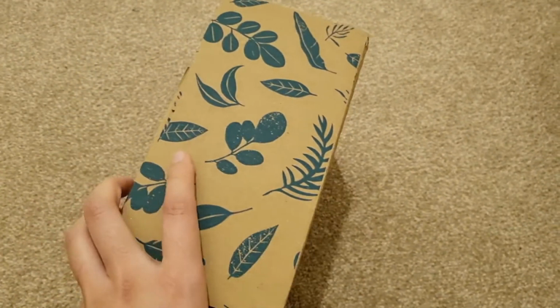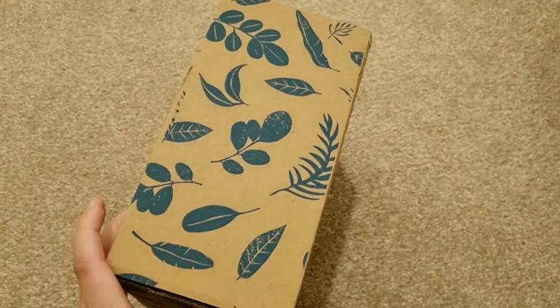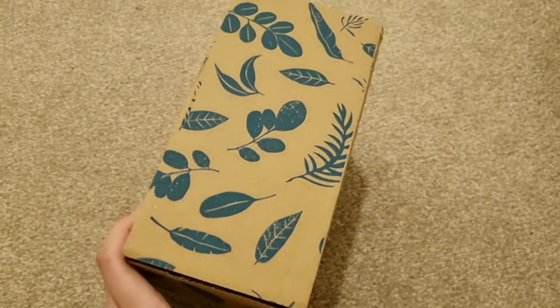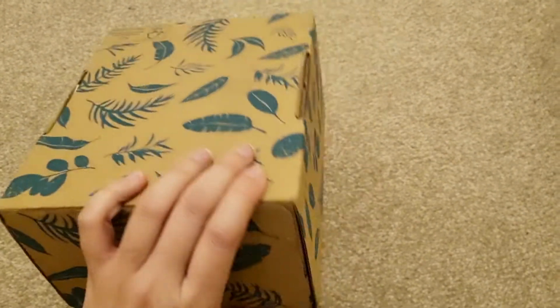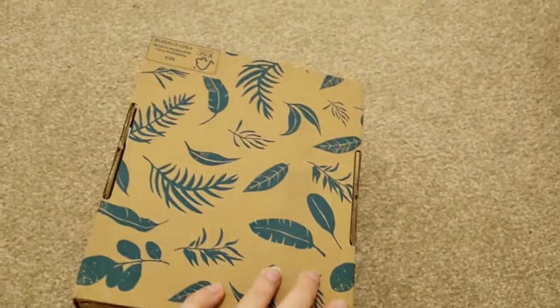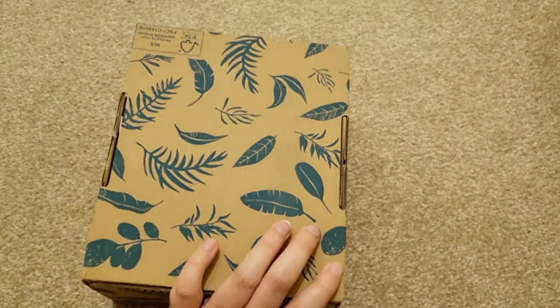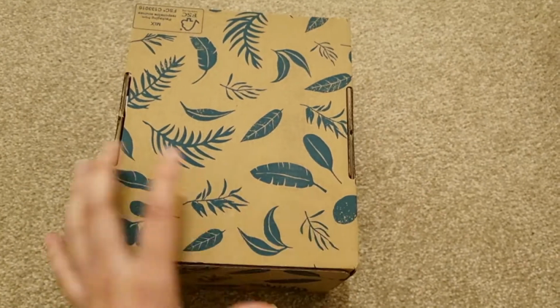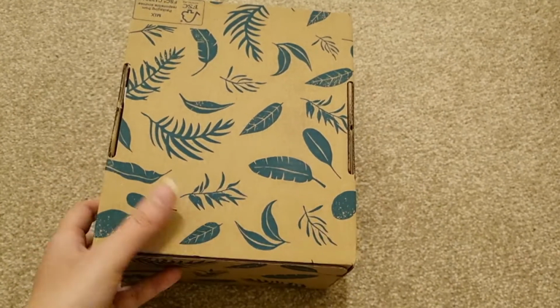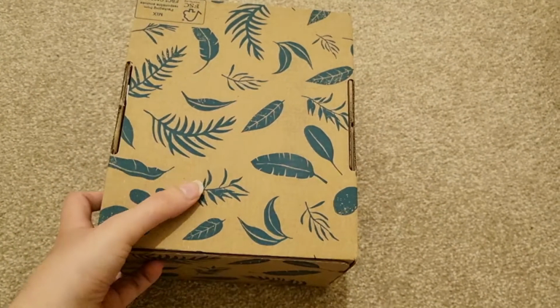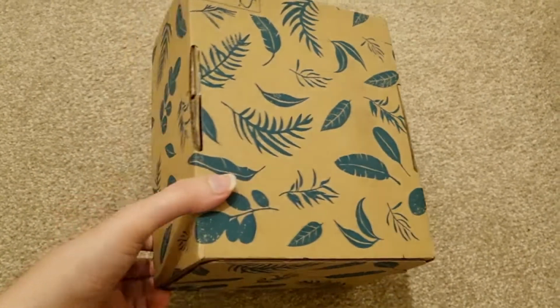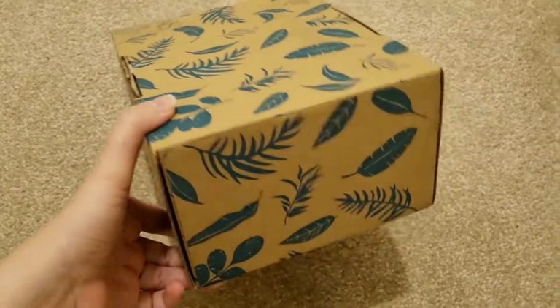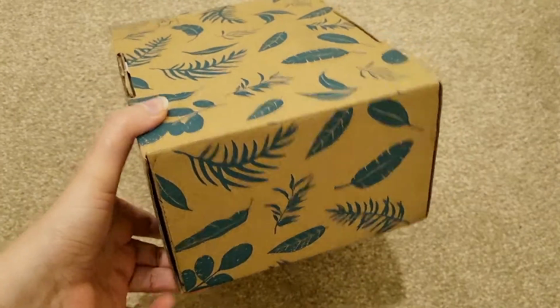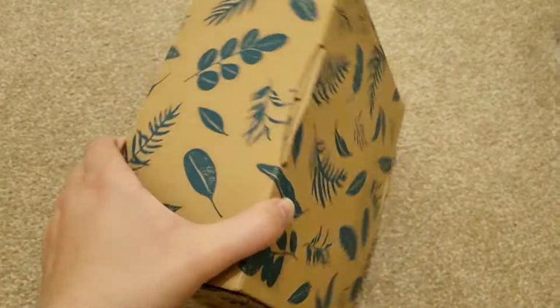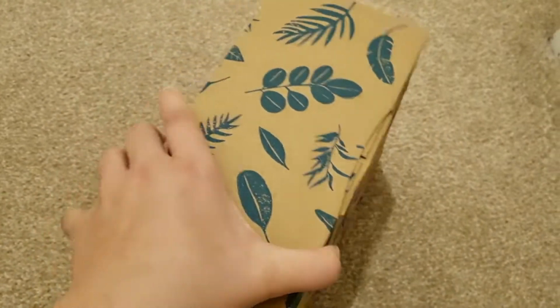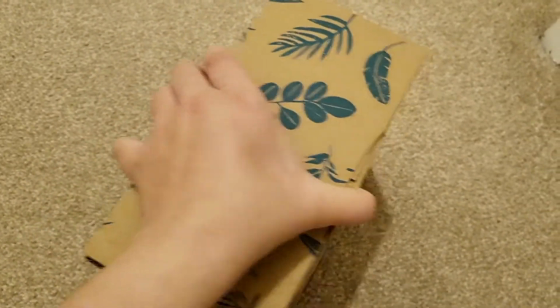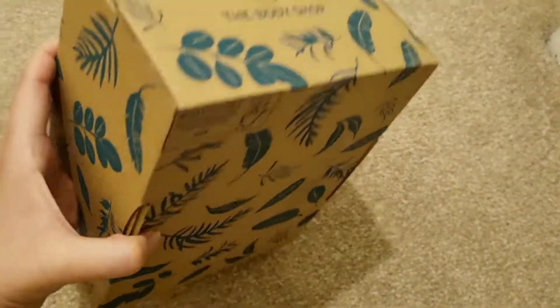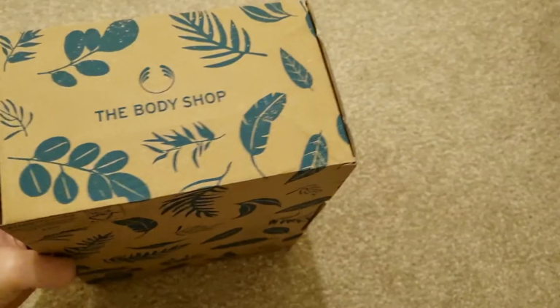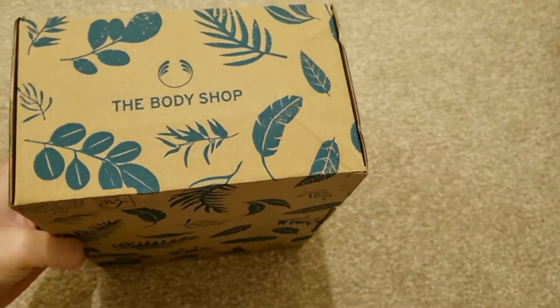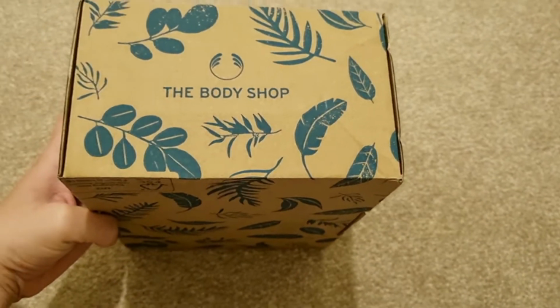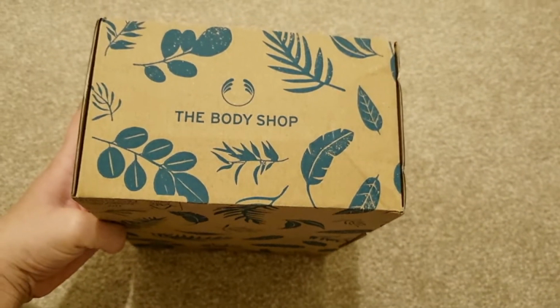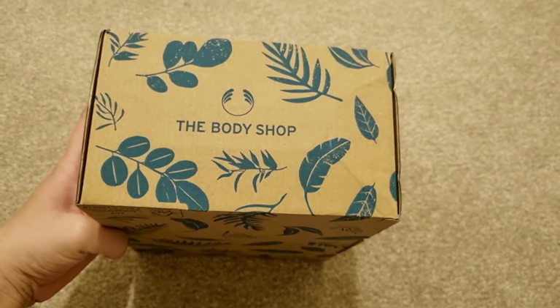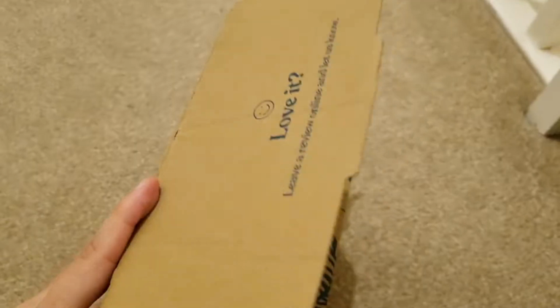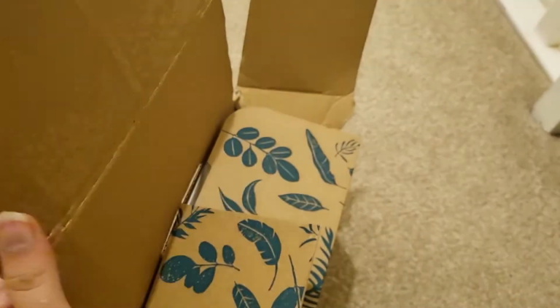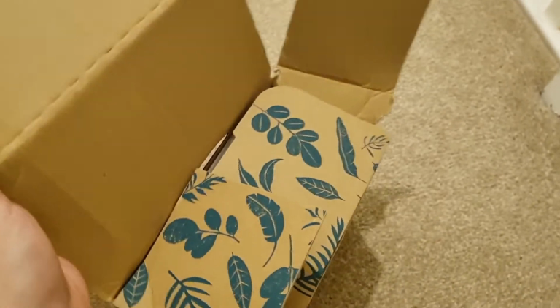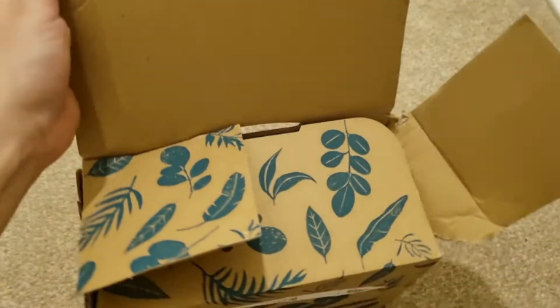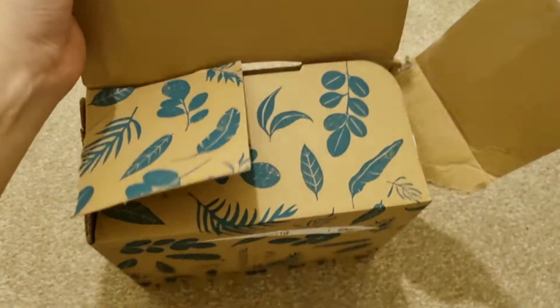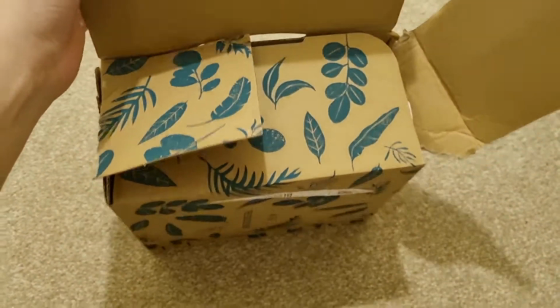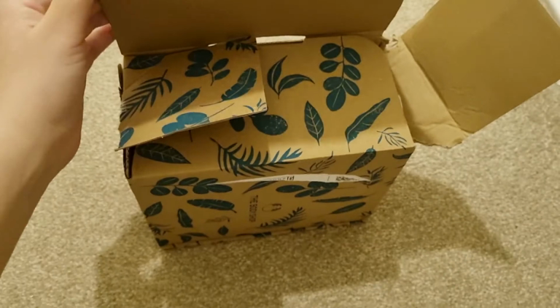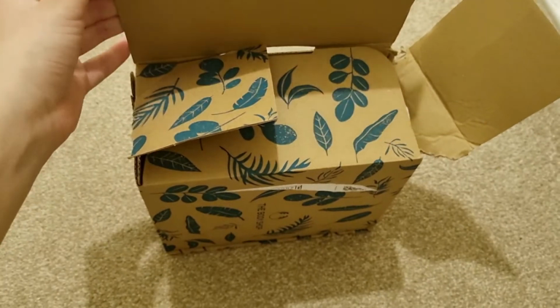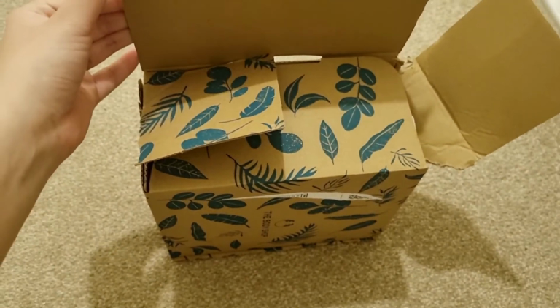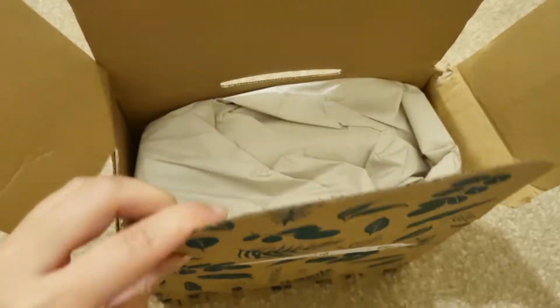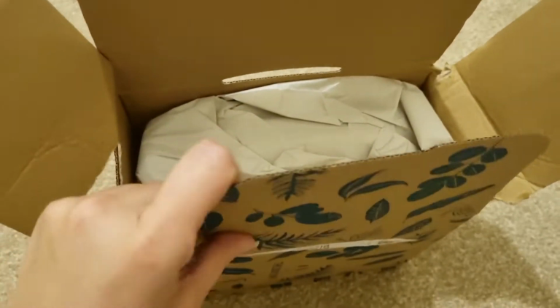It was winter and I had dandruff. I was using an anti-dandruff shampoo before, but it didn't suit me. So I thought, let's try something else, and then I ordered this one.